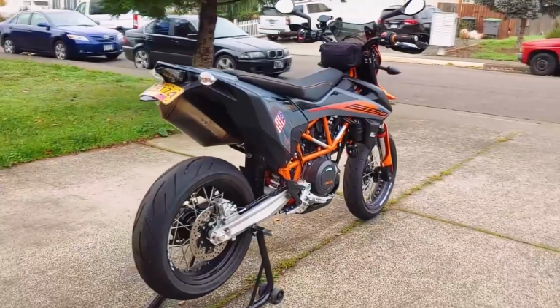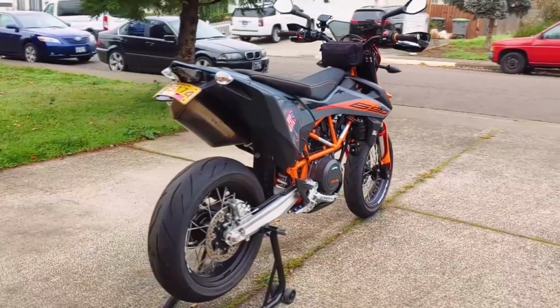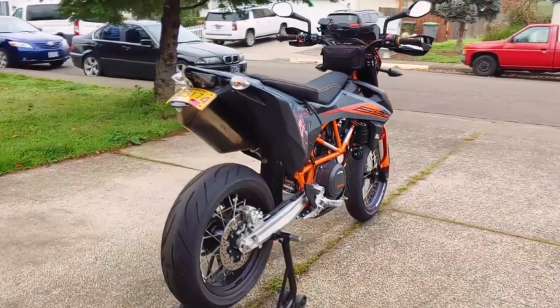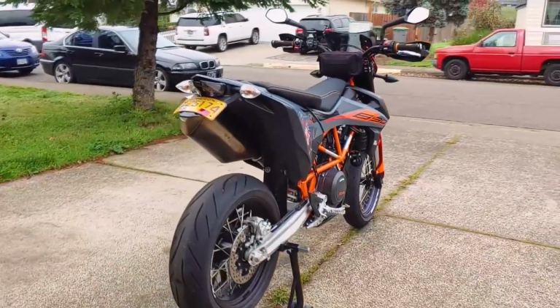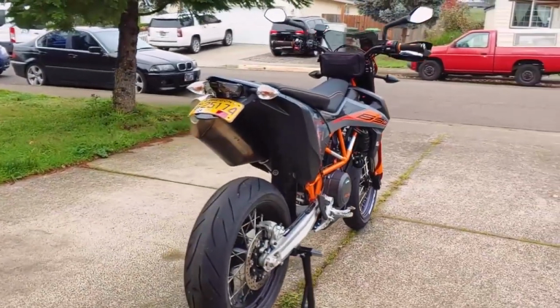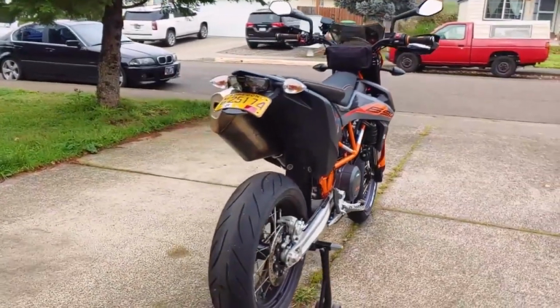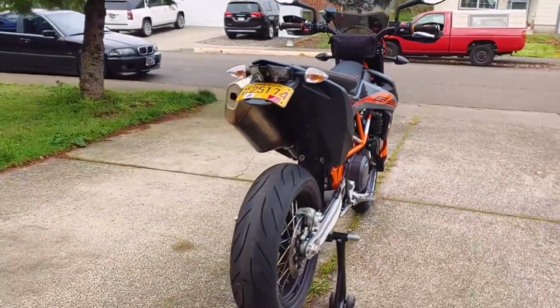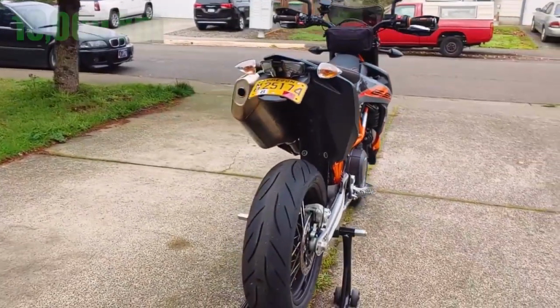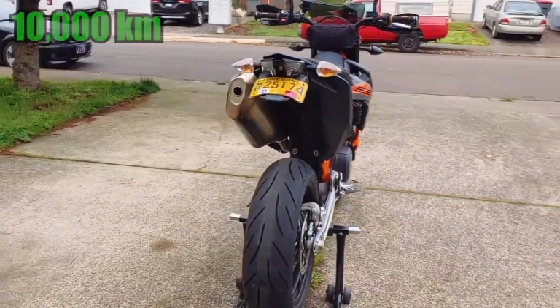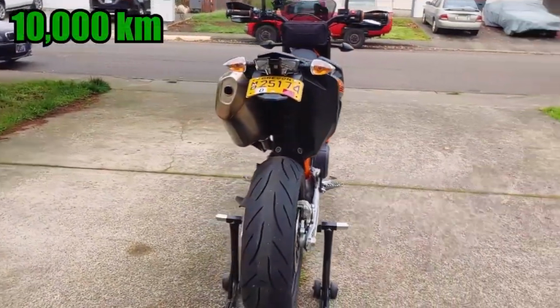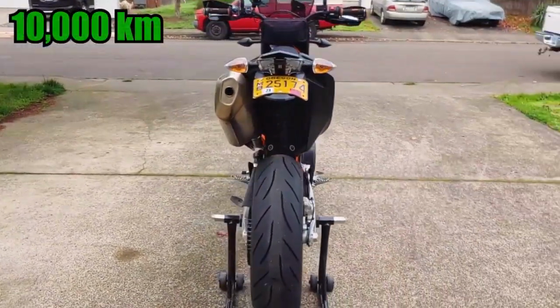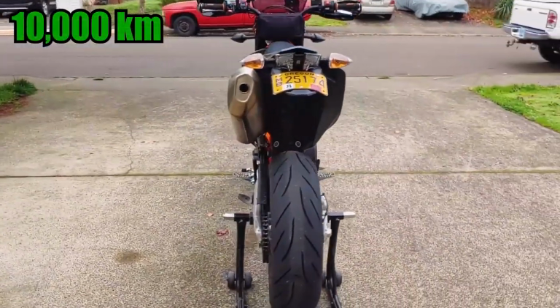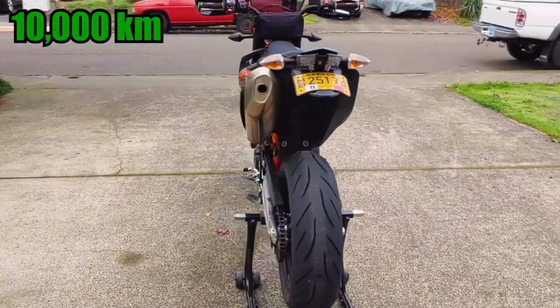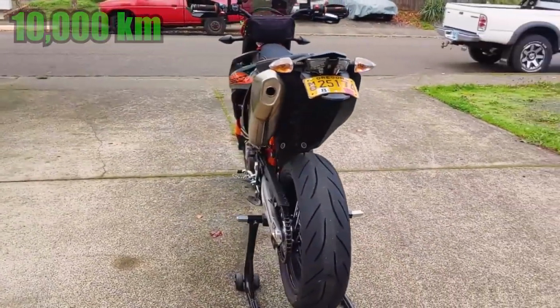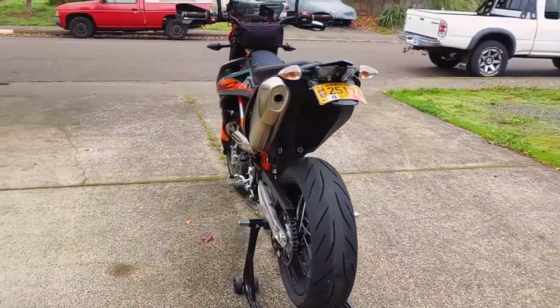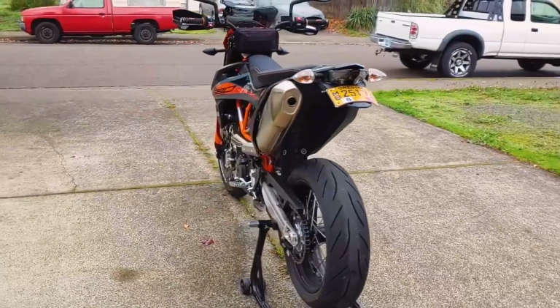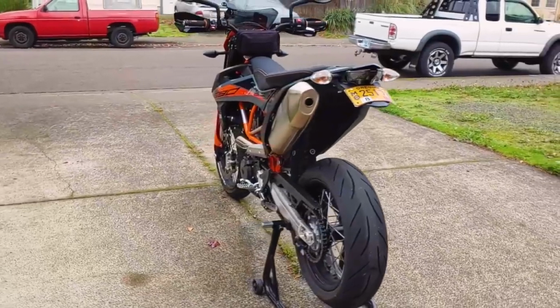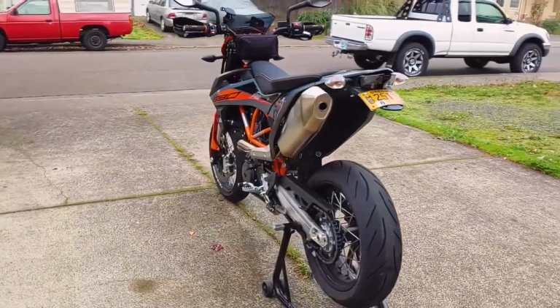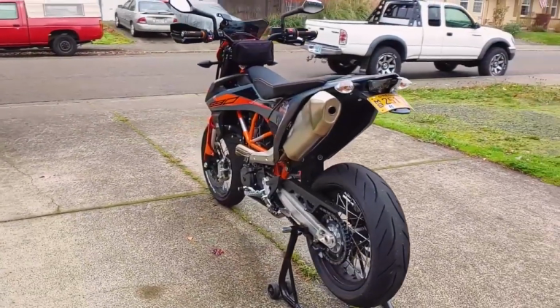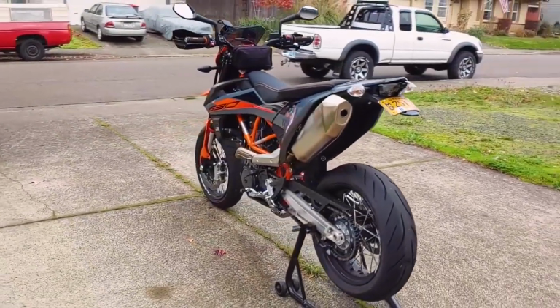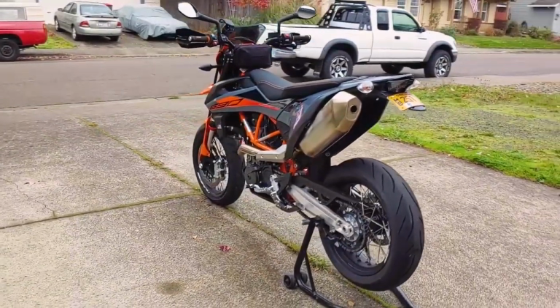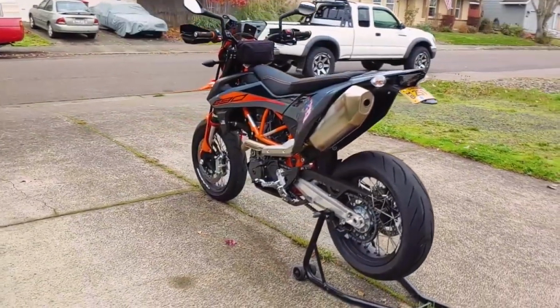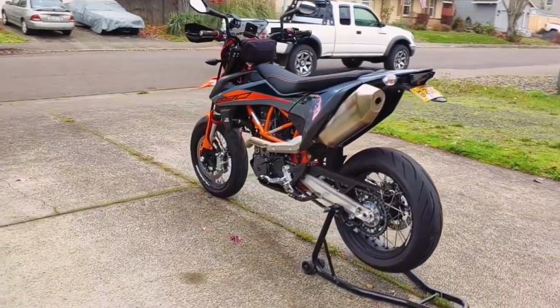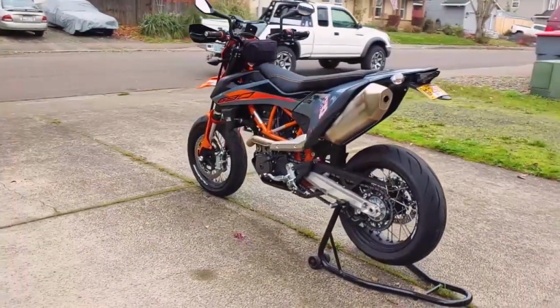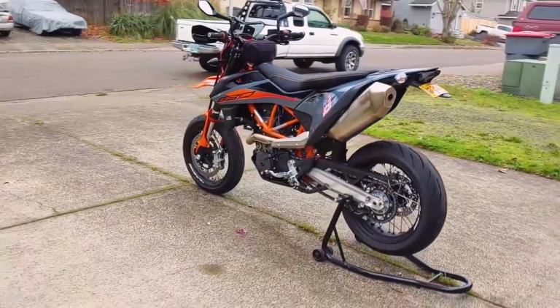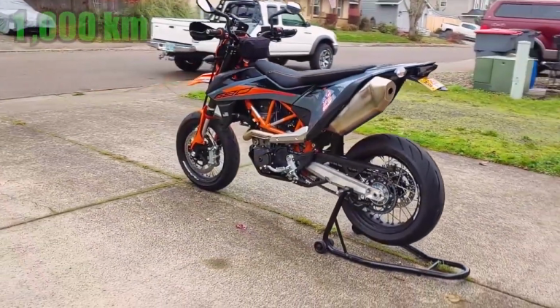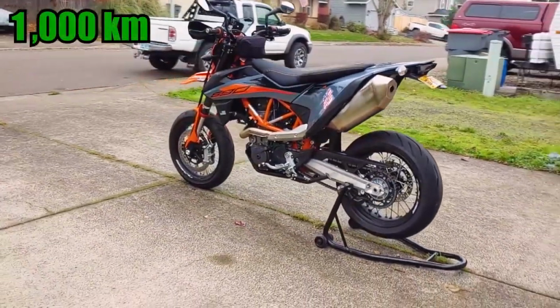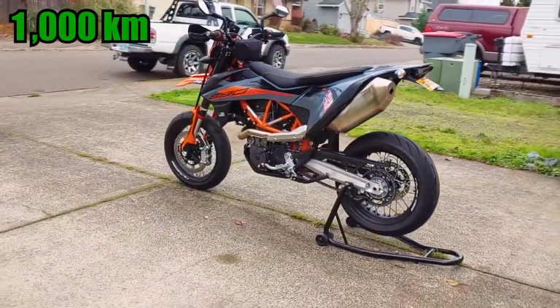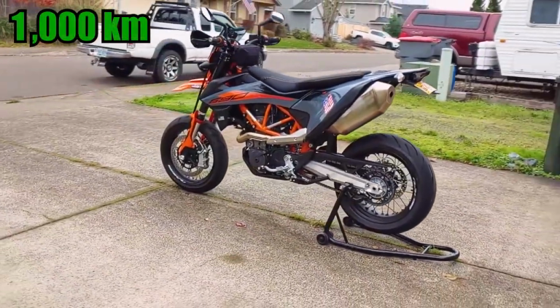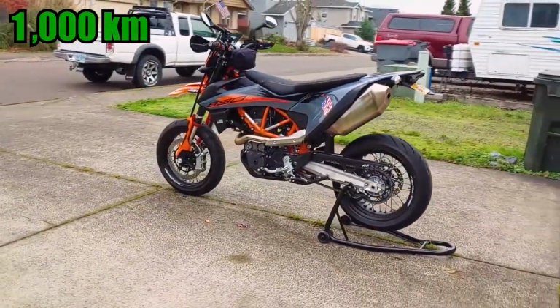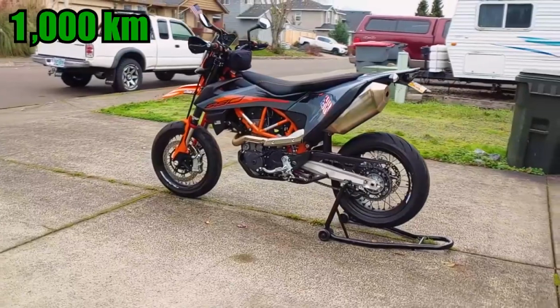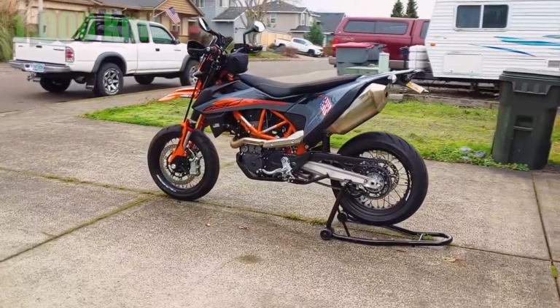KTM recommends changing the oil every 6200 miles or at least once a year, but the first oil change should be done after the initial break-in period at 620 miles, which is what we're doing today.